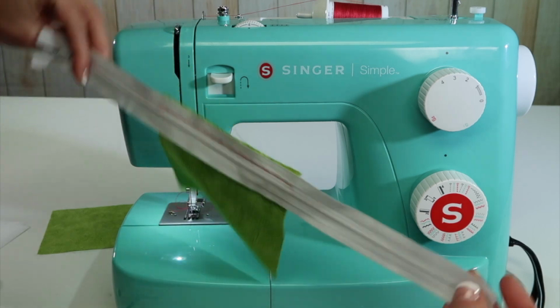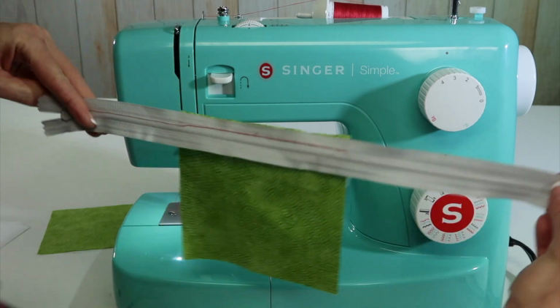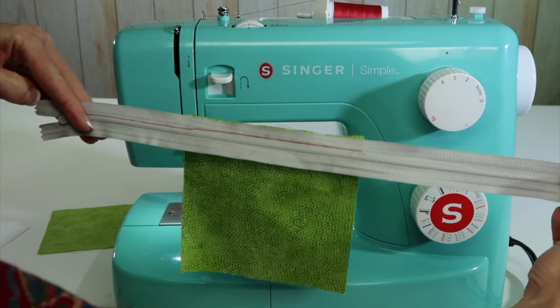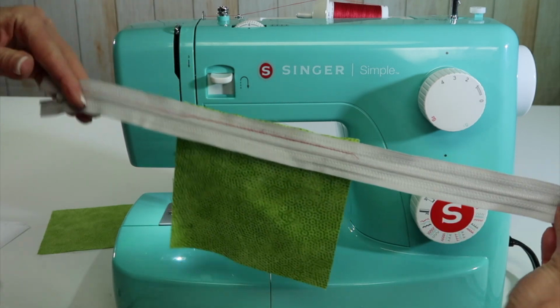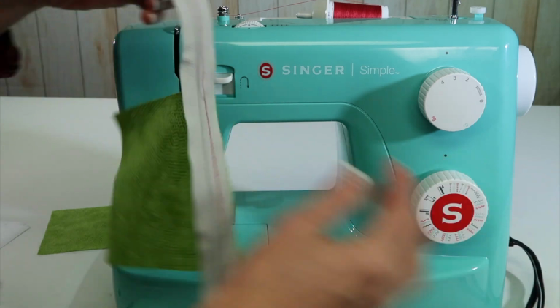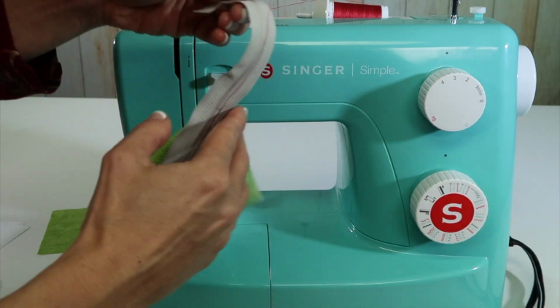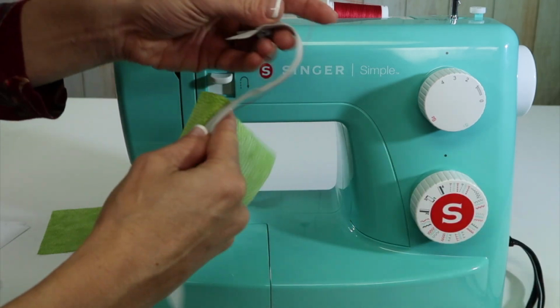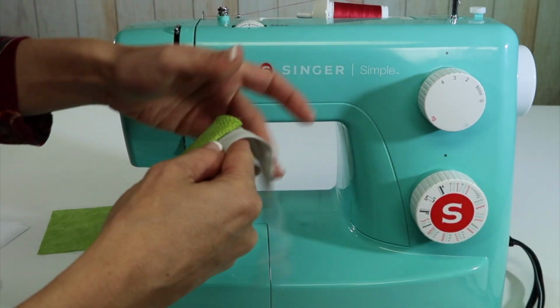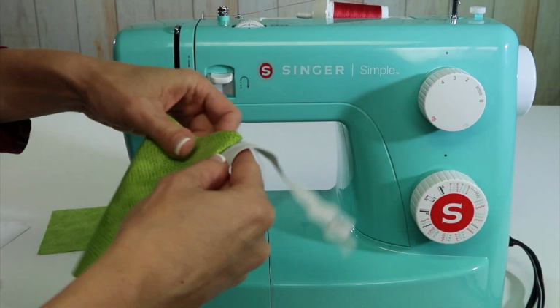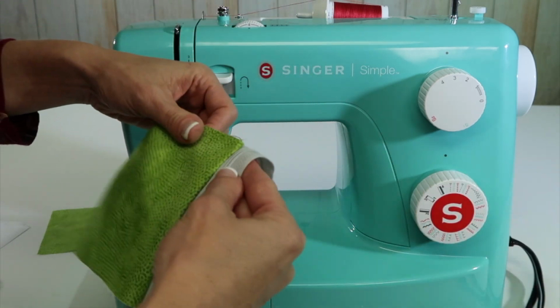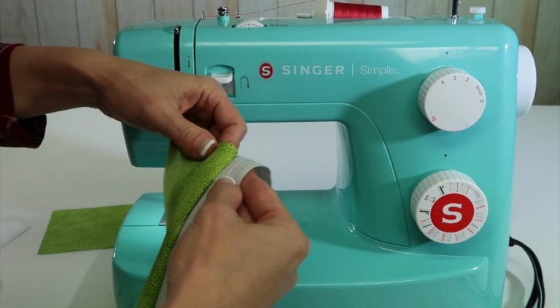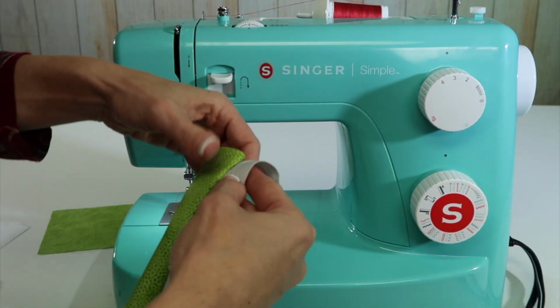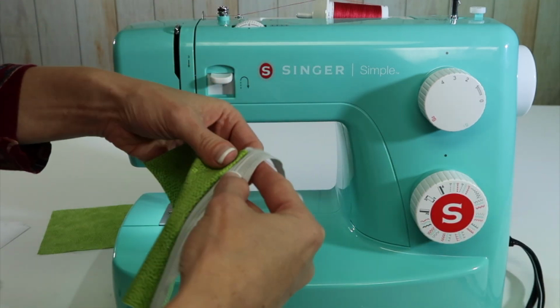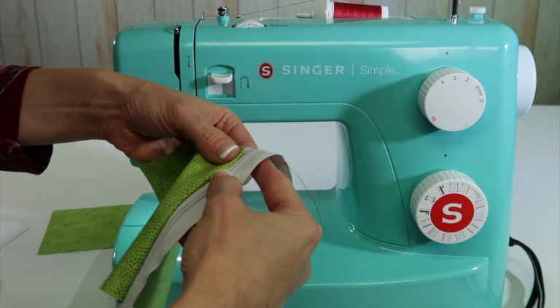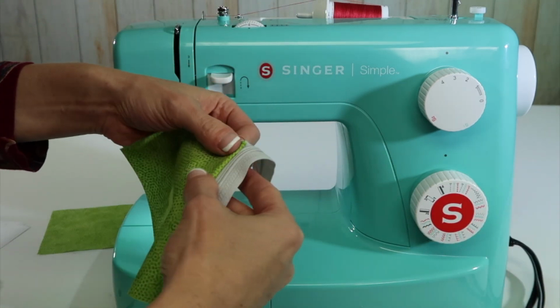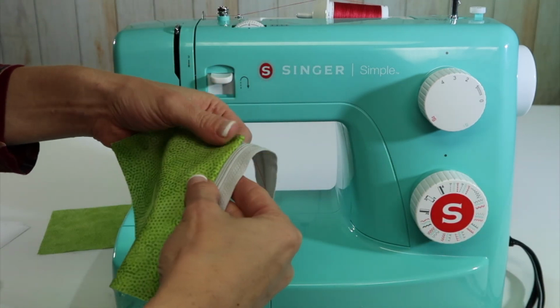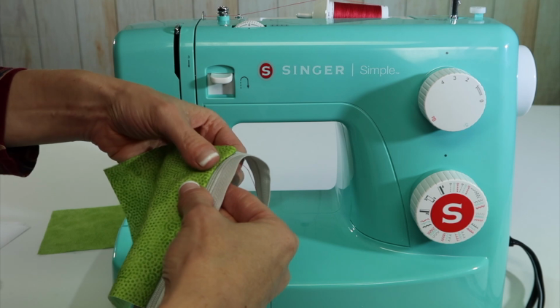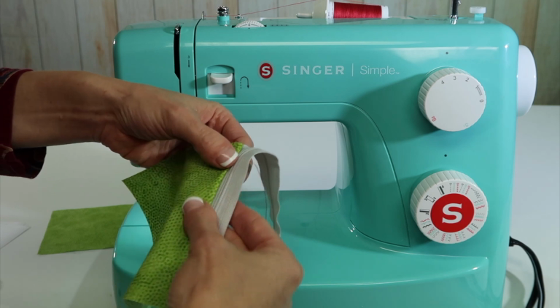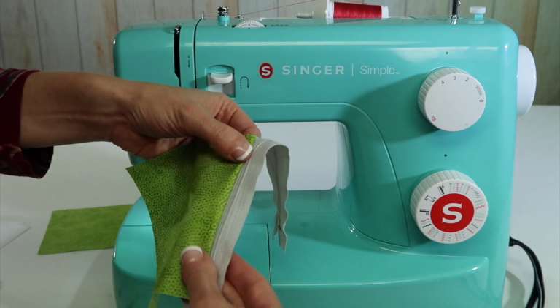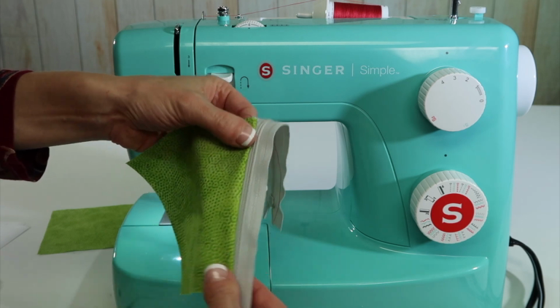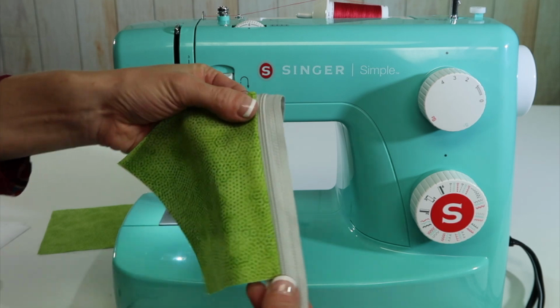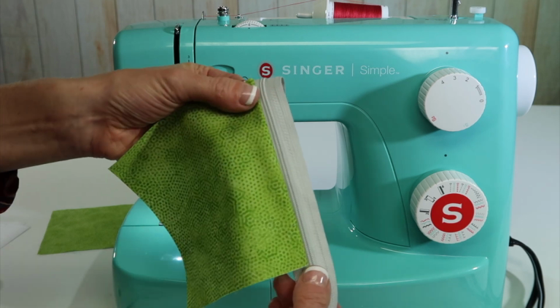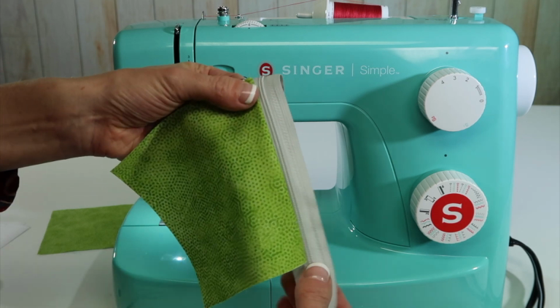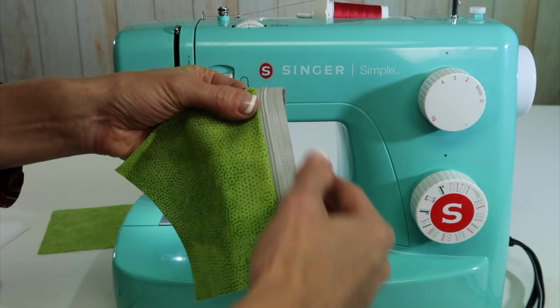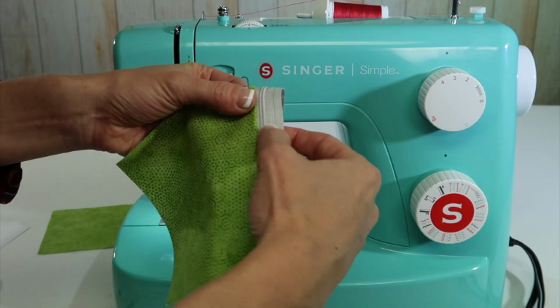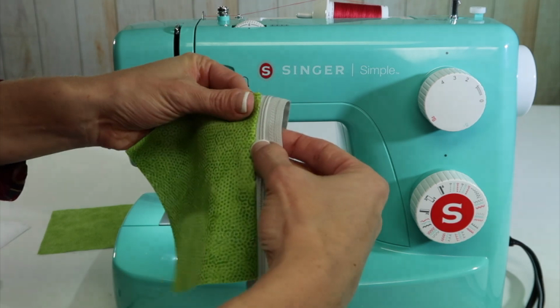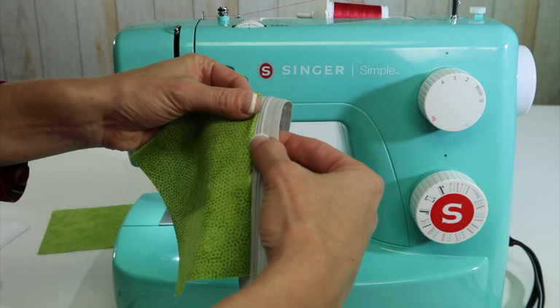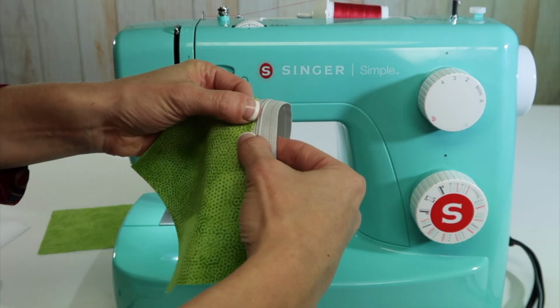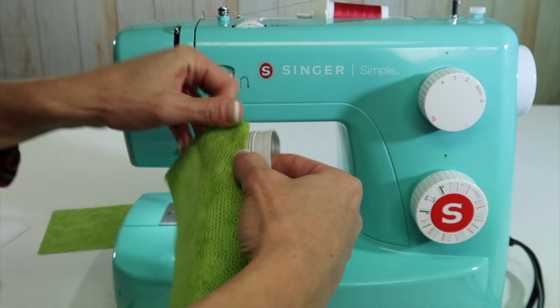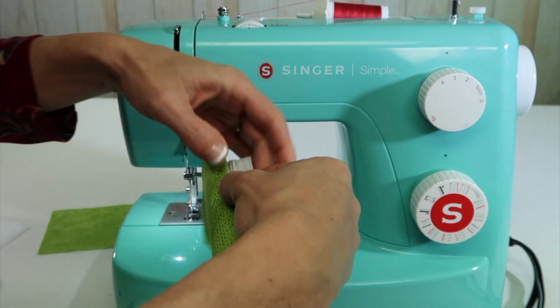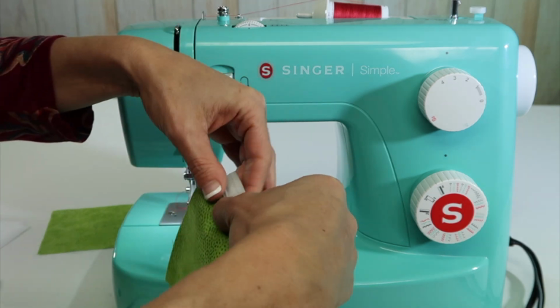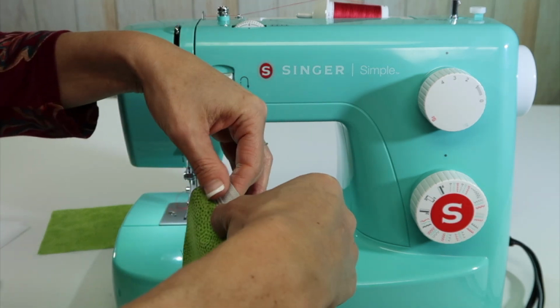There we go. Then when you come out this way, what you do is you usually press this flat so you can then come back and topstitch it.